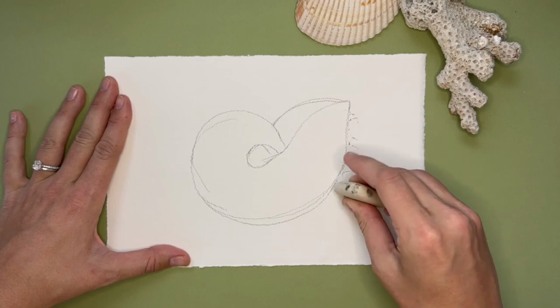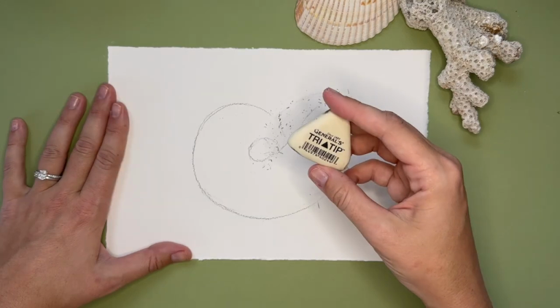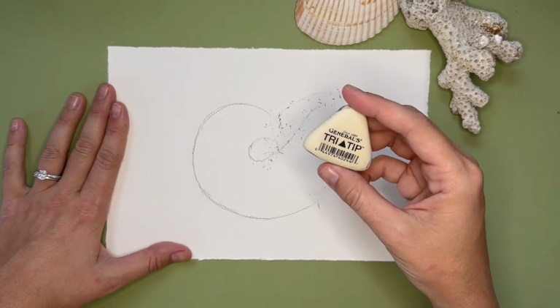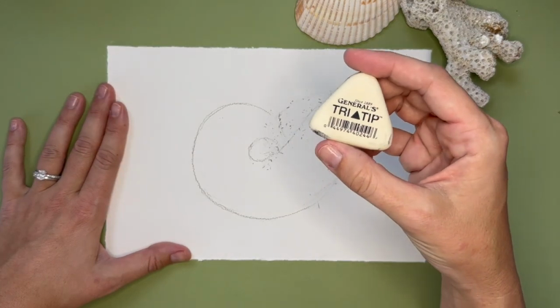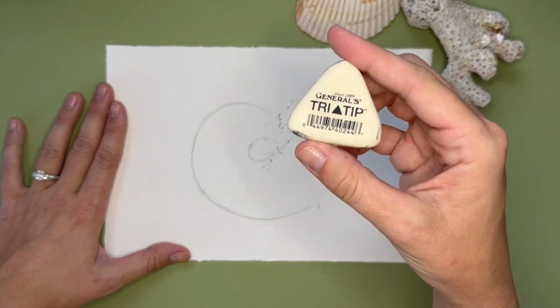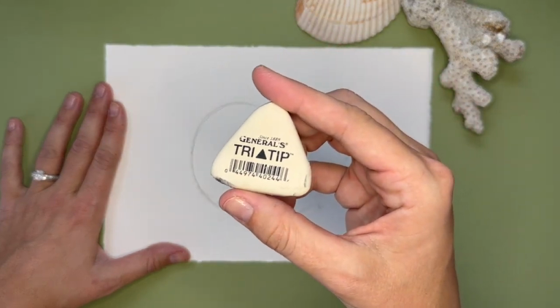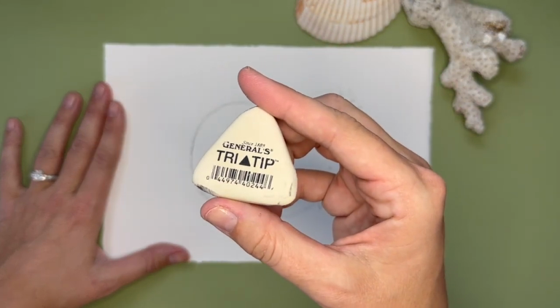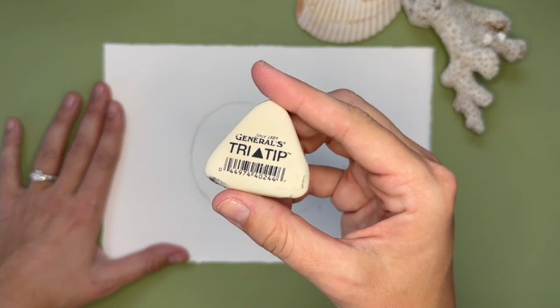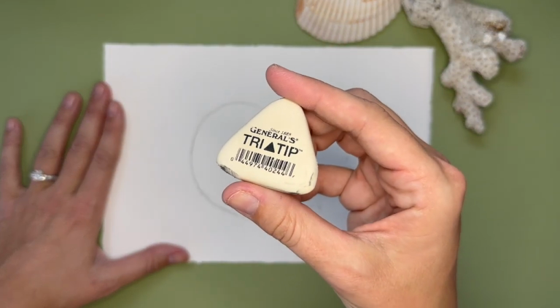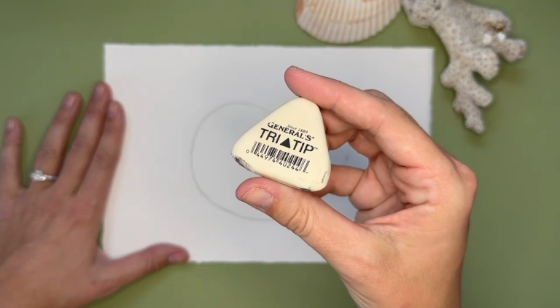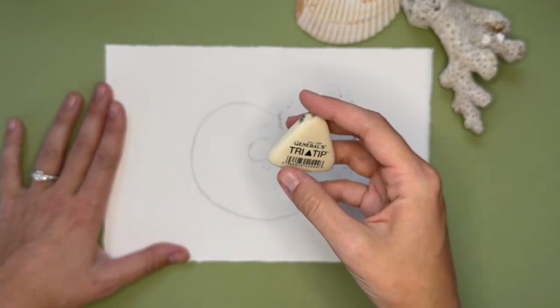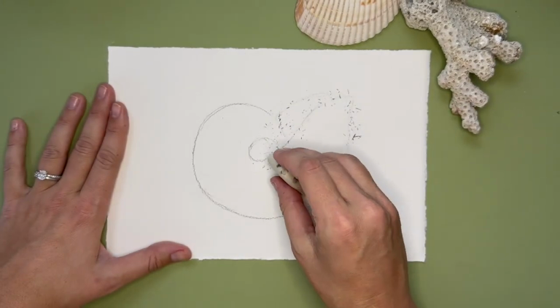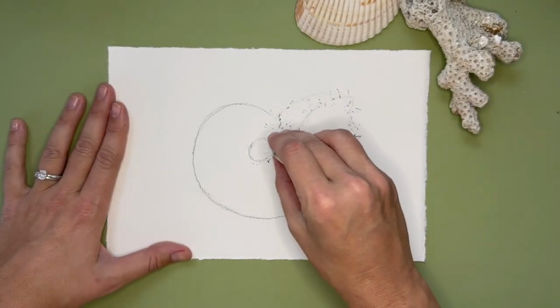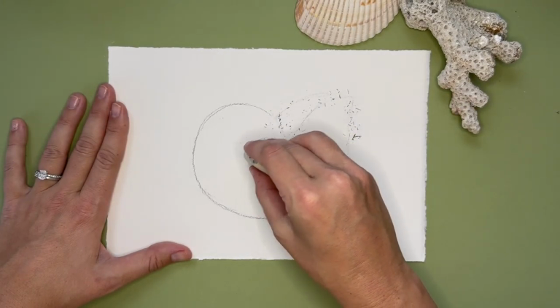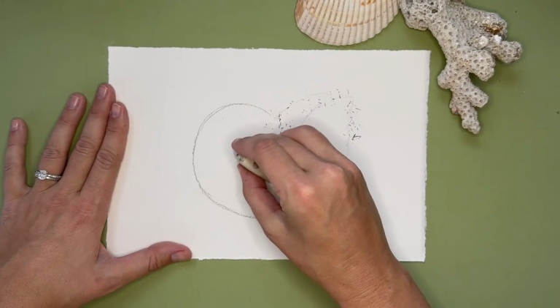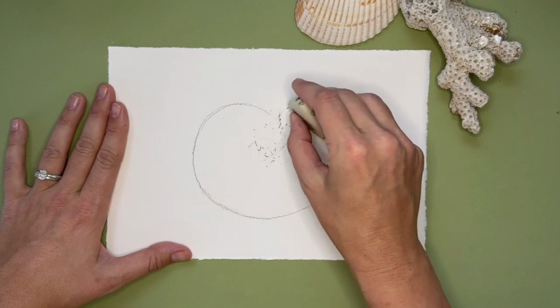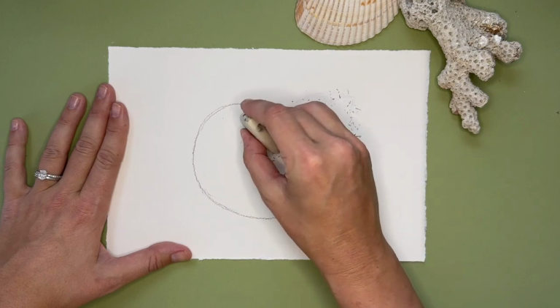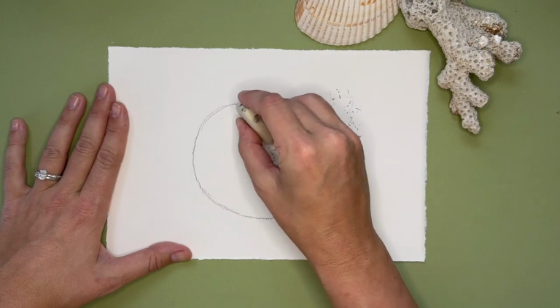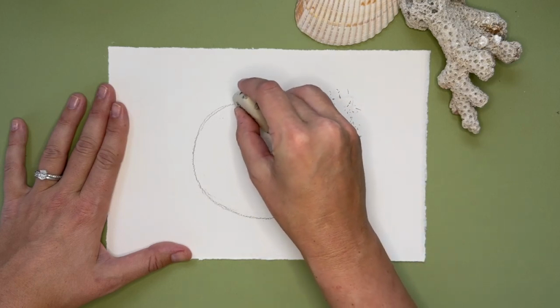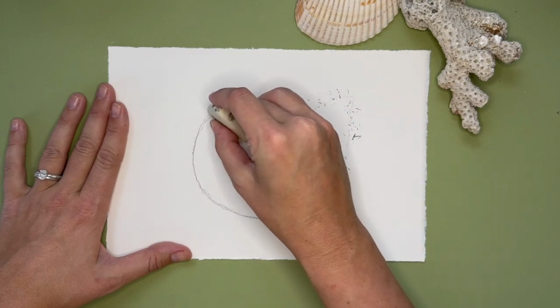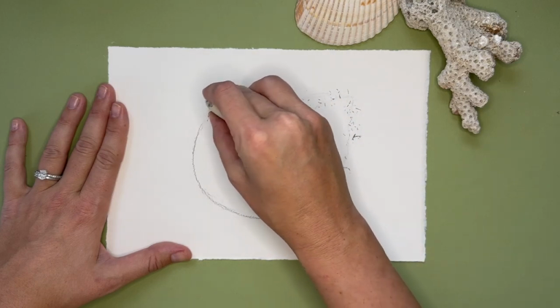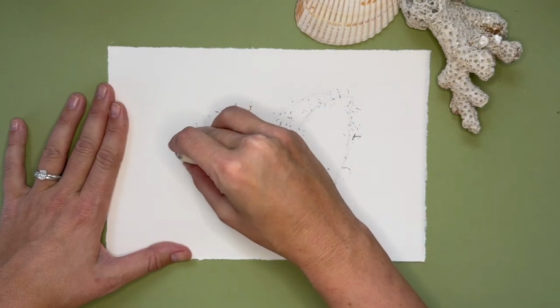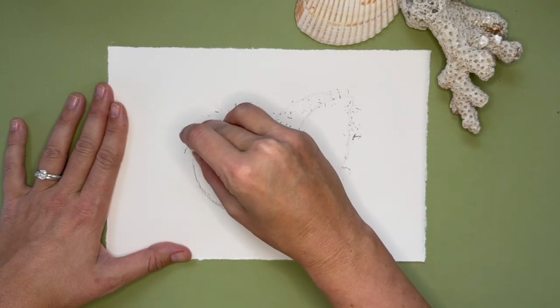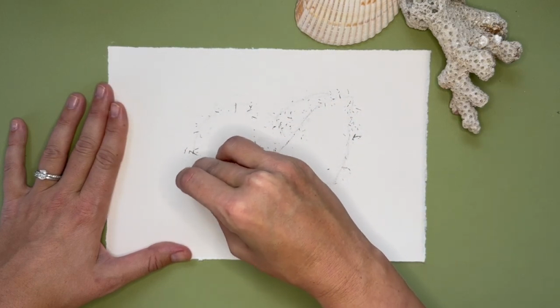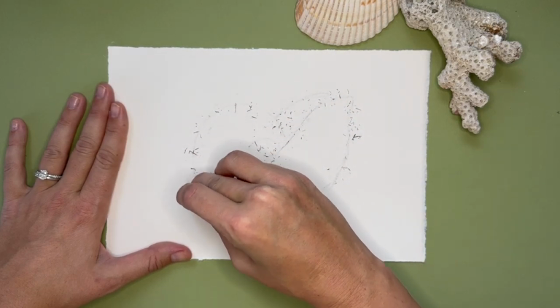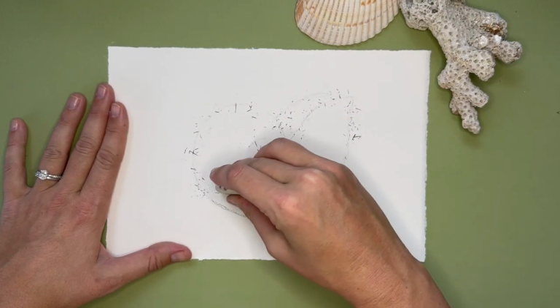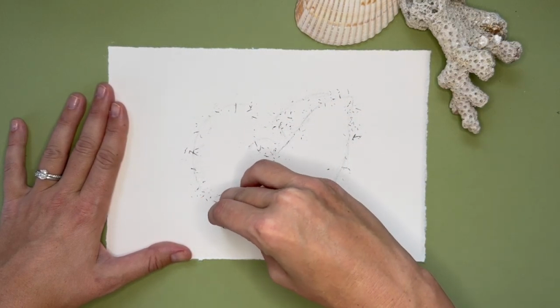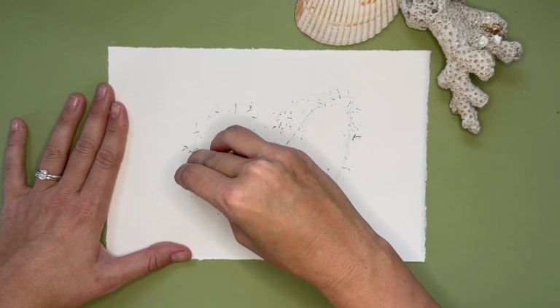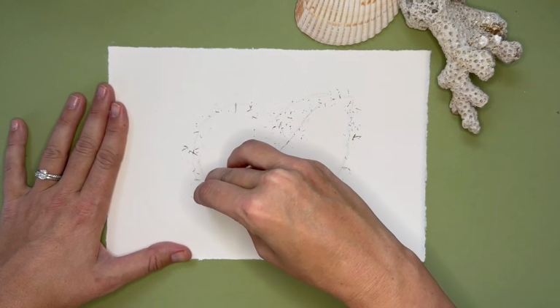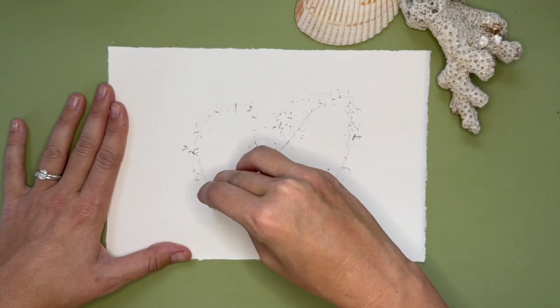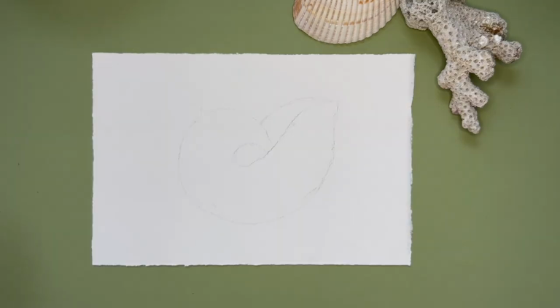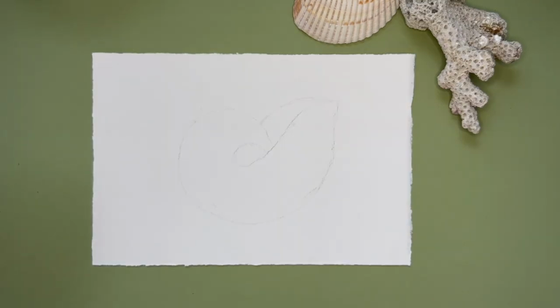Using the General's tri-tip eraser, I'm going to lightly erase all the lines. The reason I do this is because I don't want to see a whole bunch of pencil marks under the finished nautilus shell.